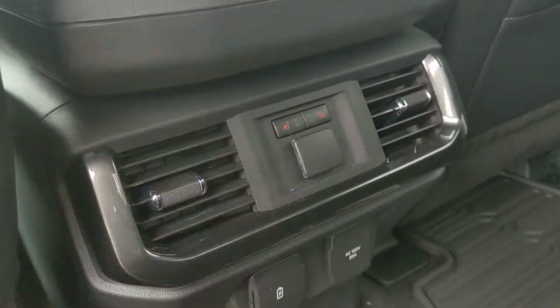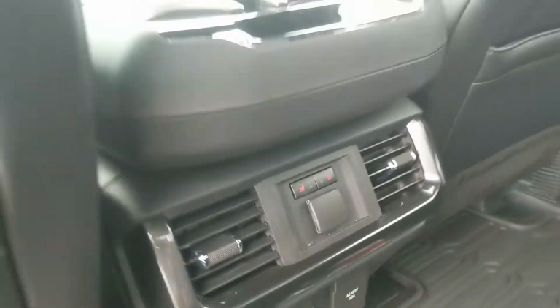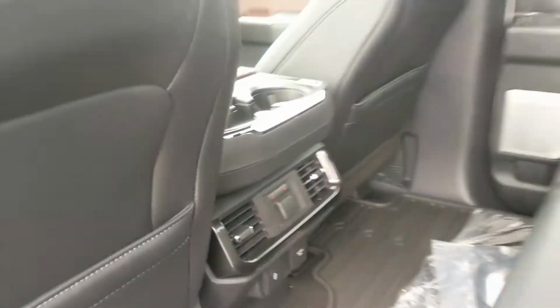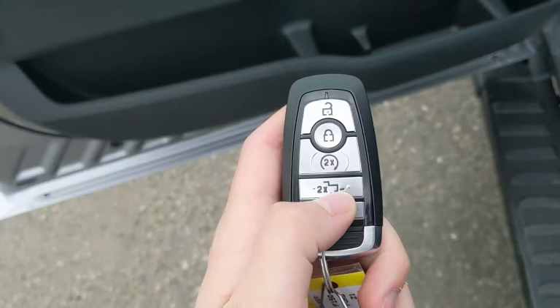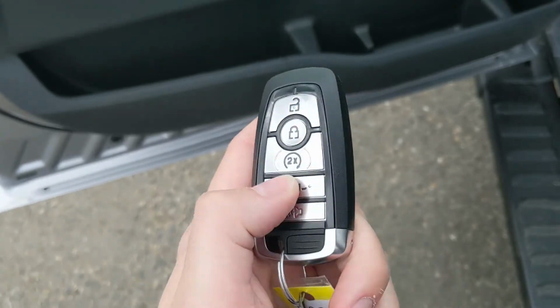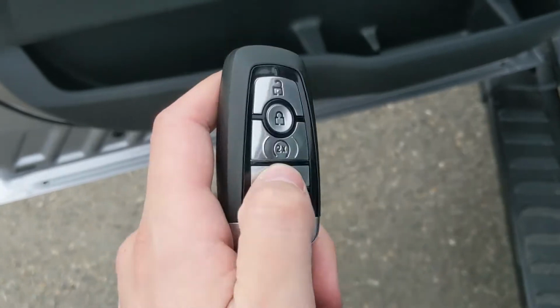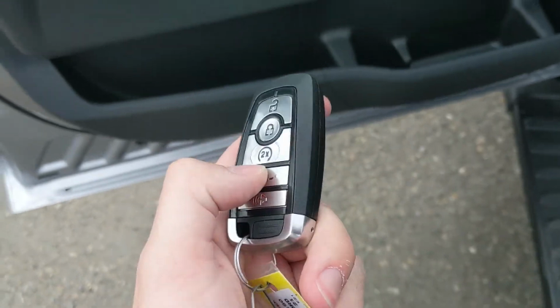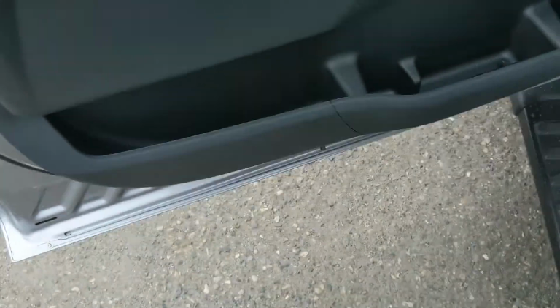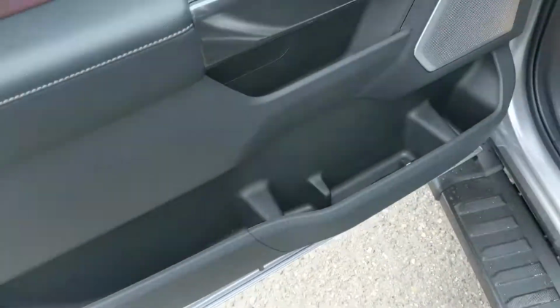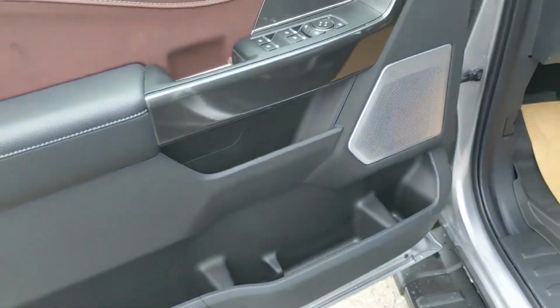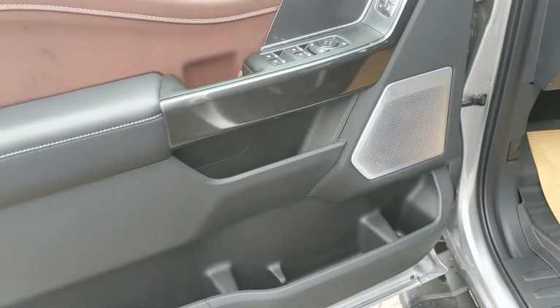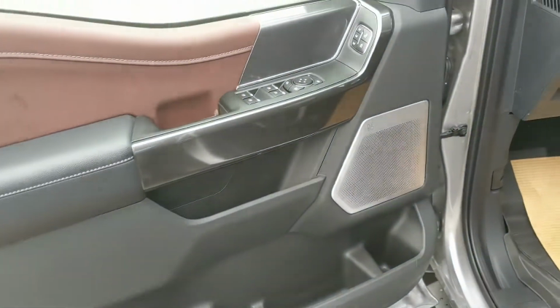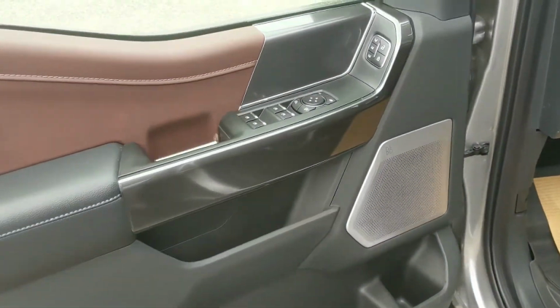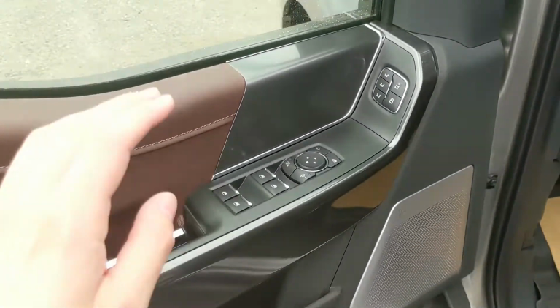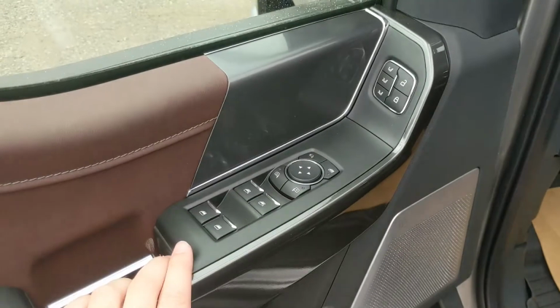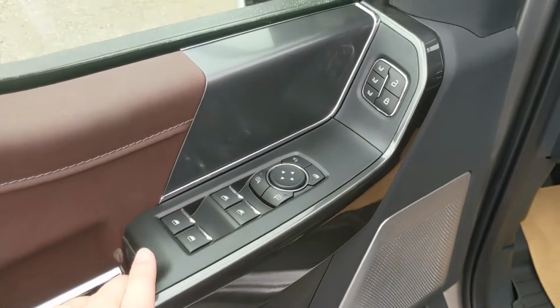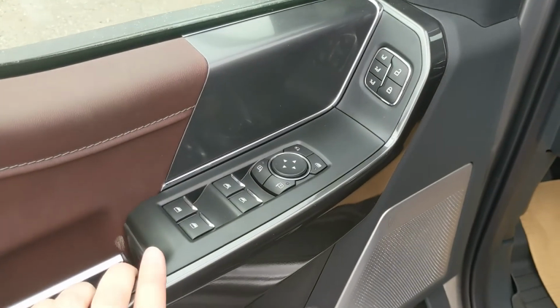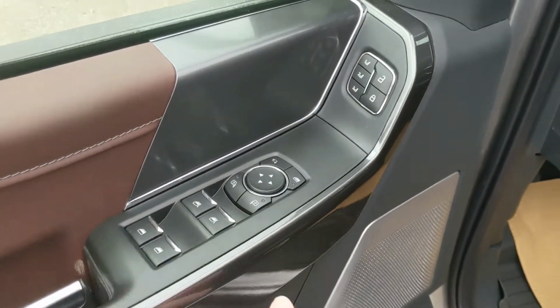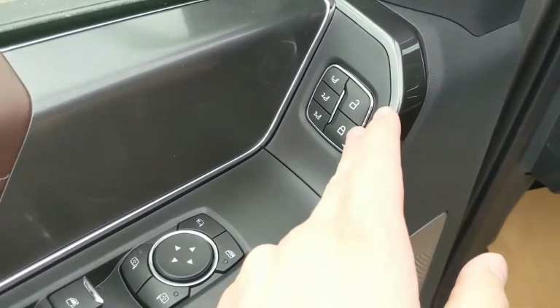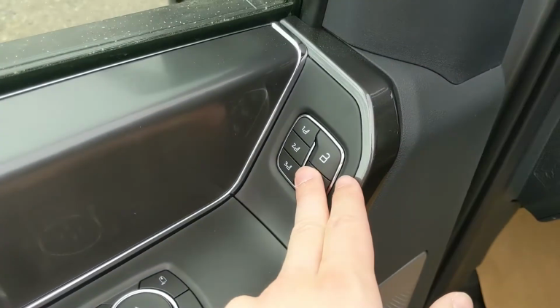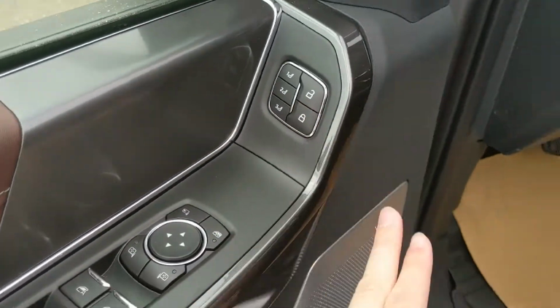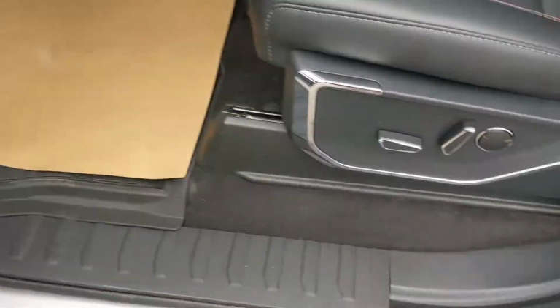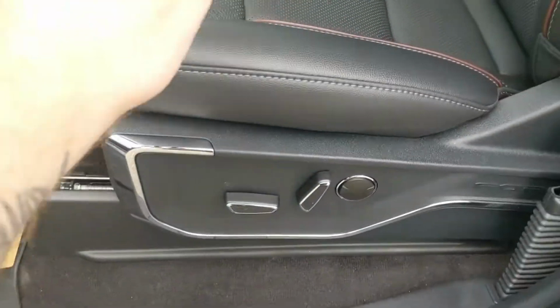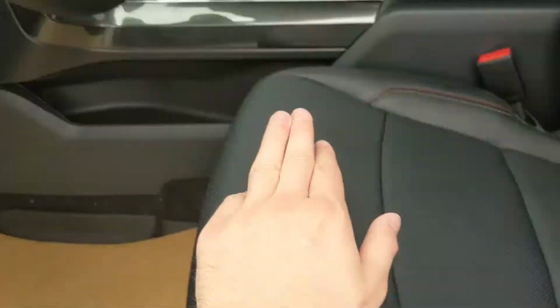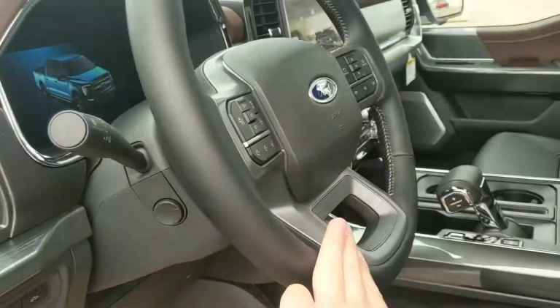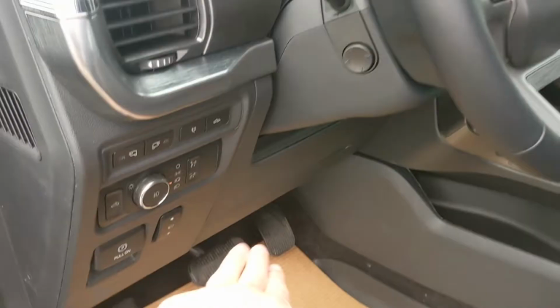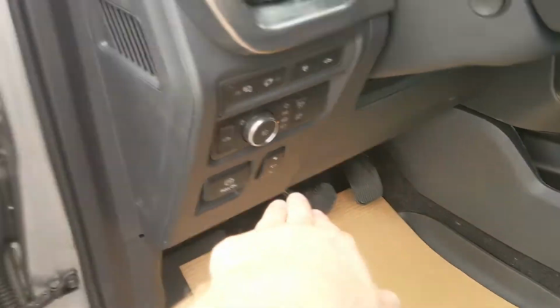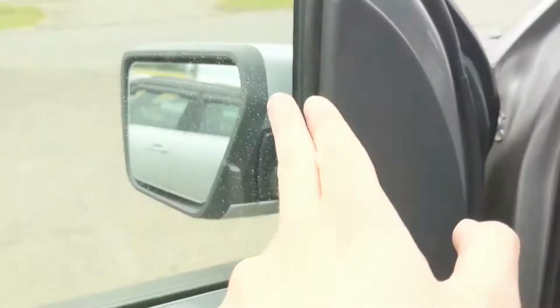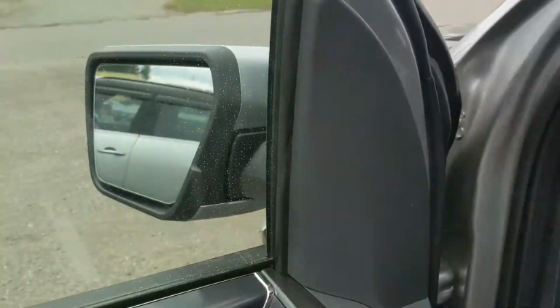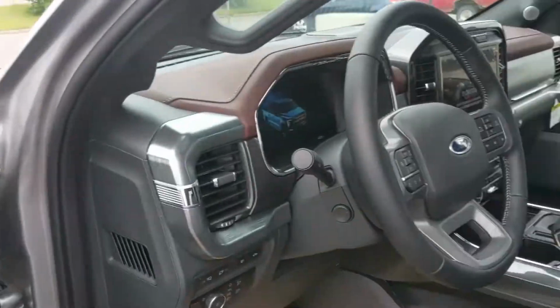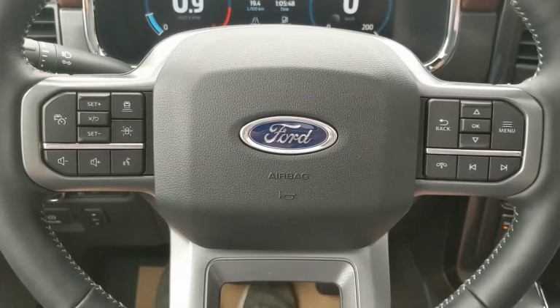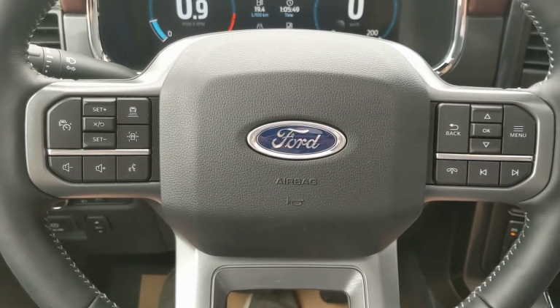This truck also has heated rear seats and a remote start, so no need to go outside on those cold mornings to warm up your vehicle. Looking inside, you have power windows, power mirrors, and power locks, as well as three memory buttons for your power adjustable driver seat, steering wheel, pedals, and mirrors.